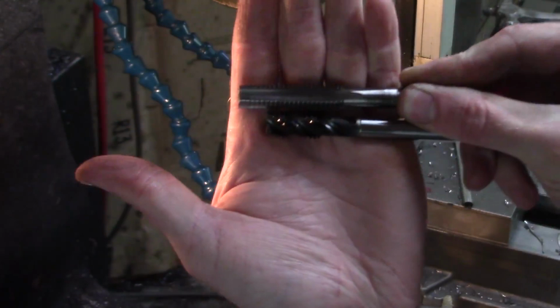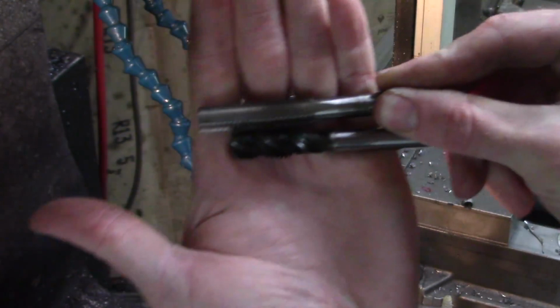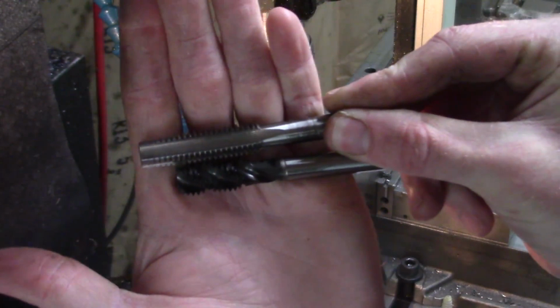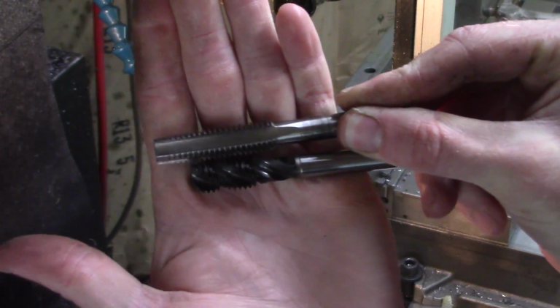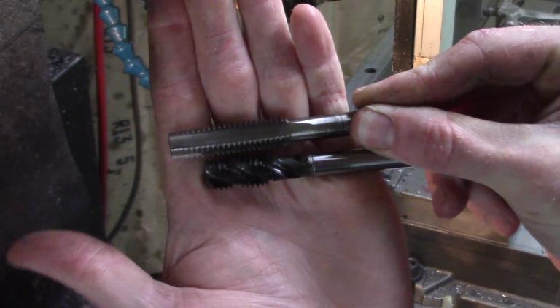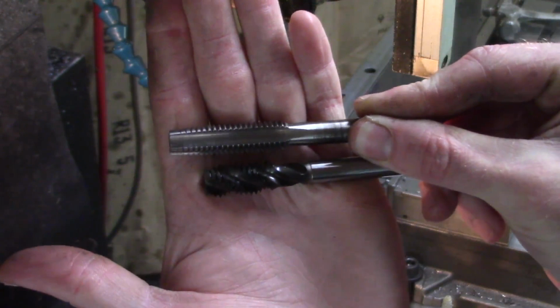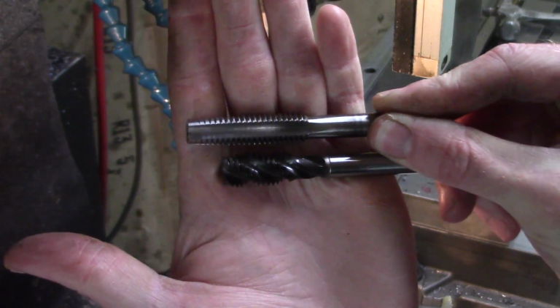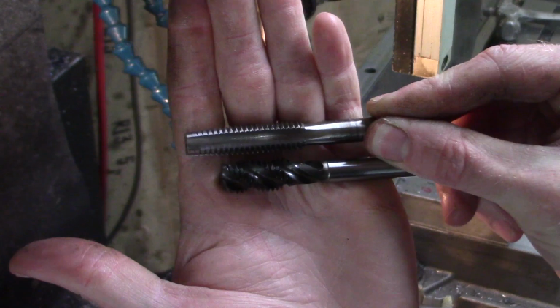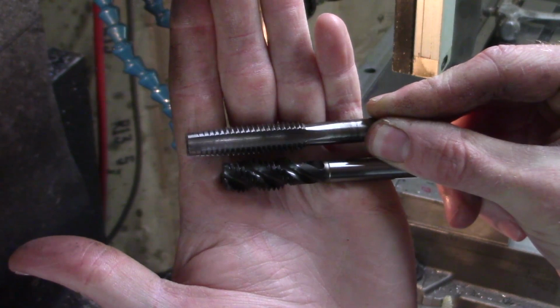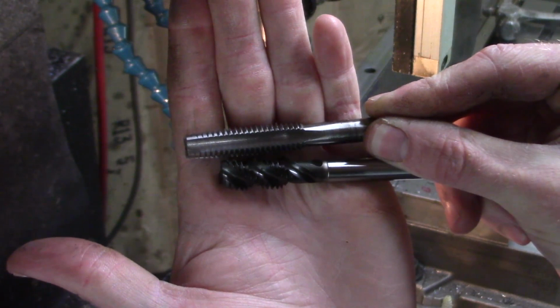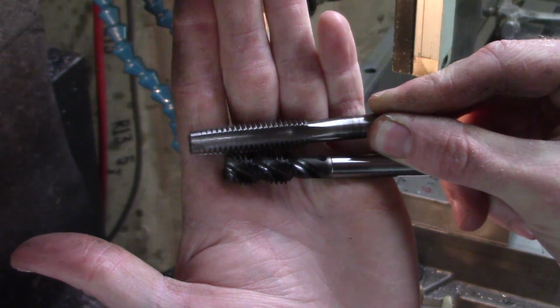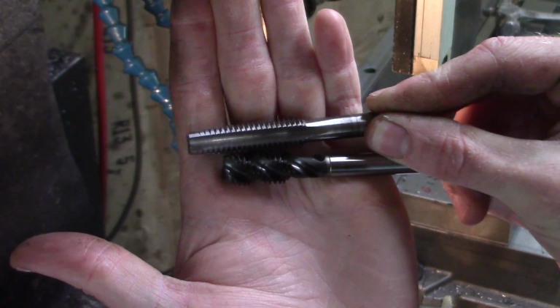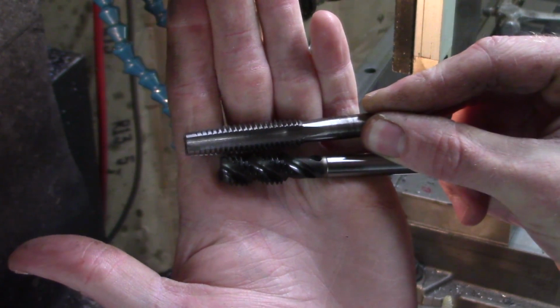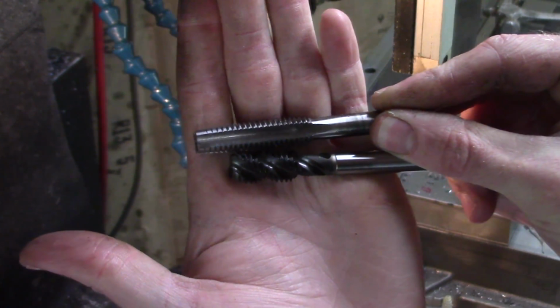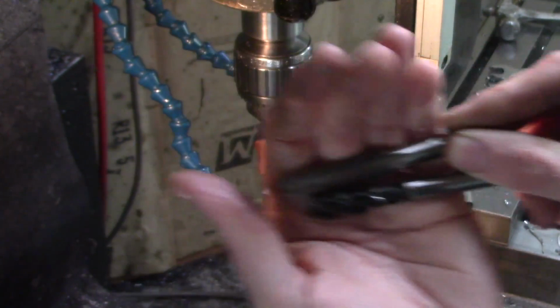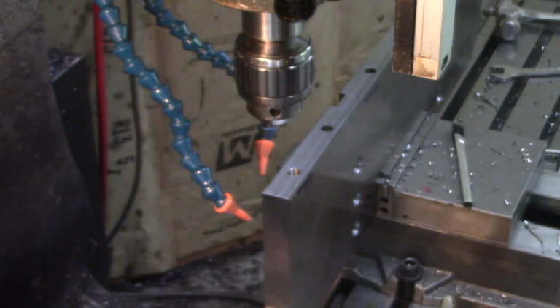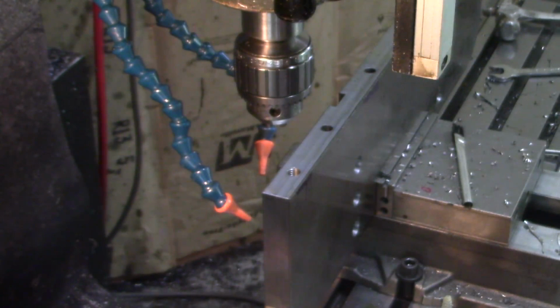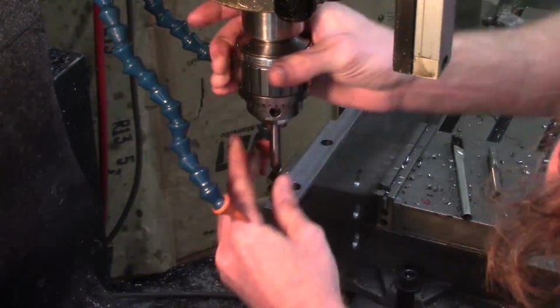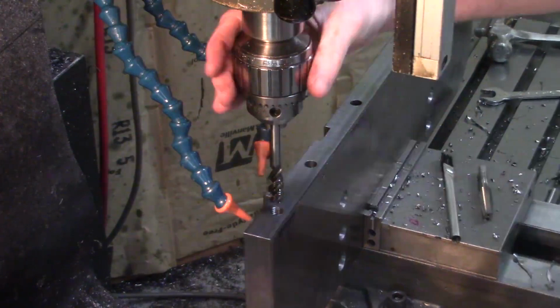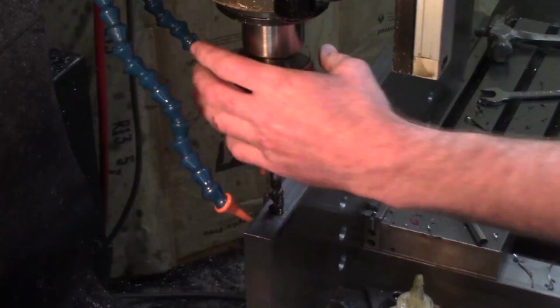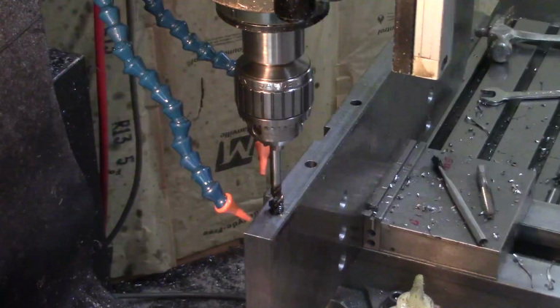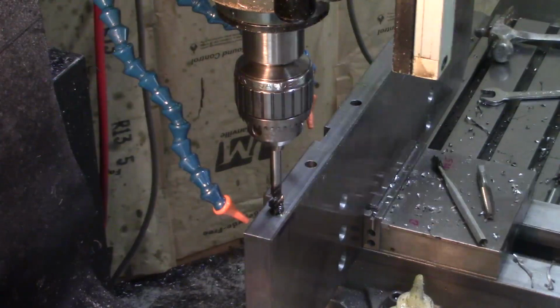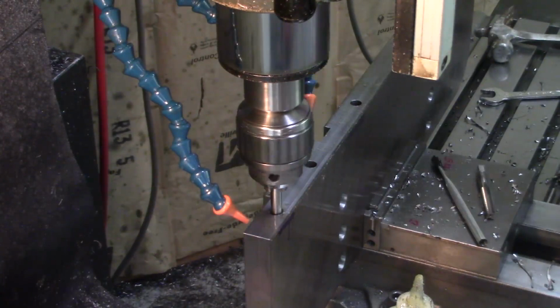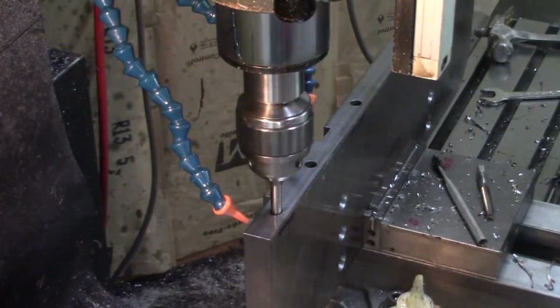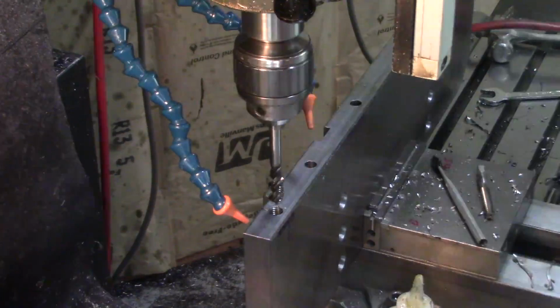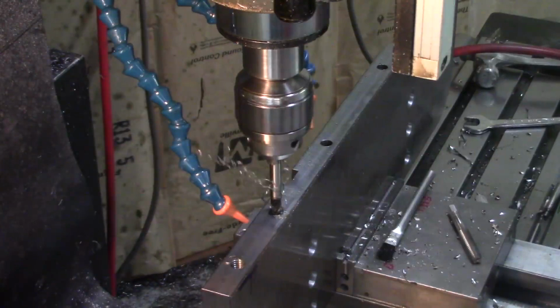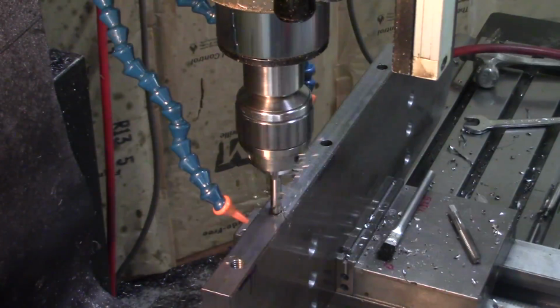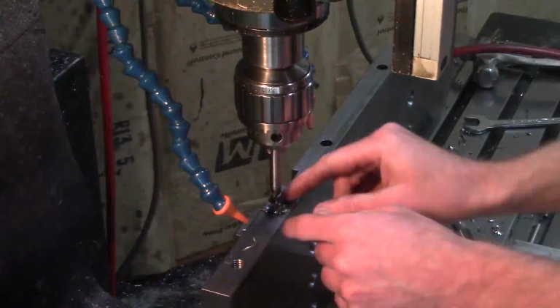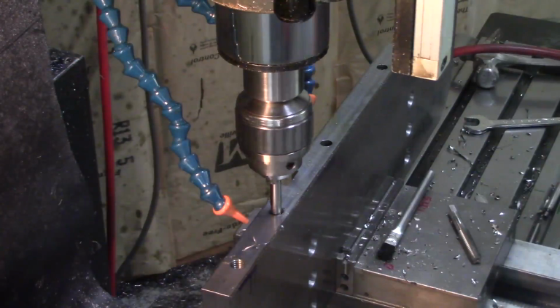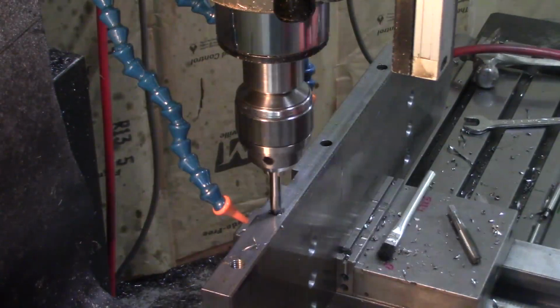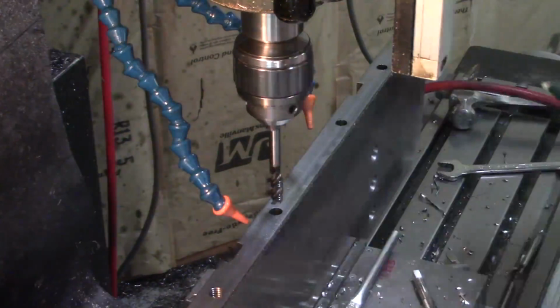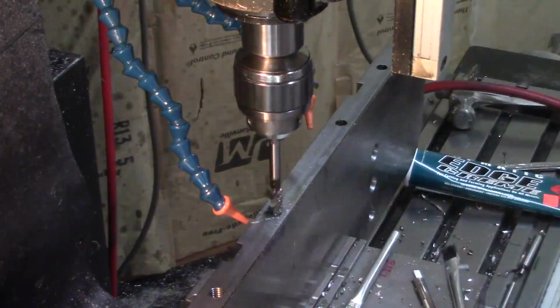I grew tired of making do with that bottoming tap so I bought a spiral flute tap which works much better. It pulls the metal out of the hole instead of cramming it into the bottom and packing up the flutes.